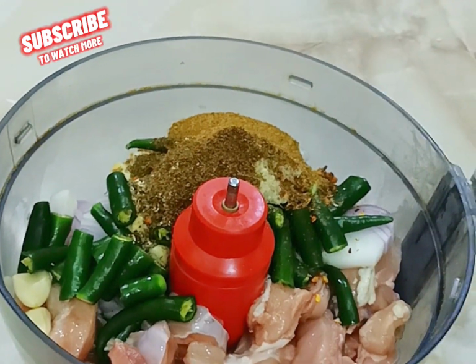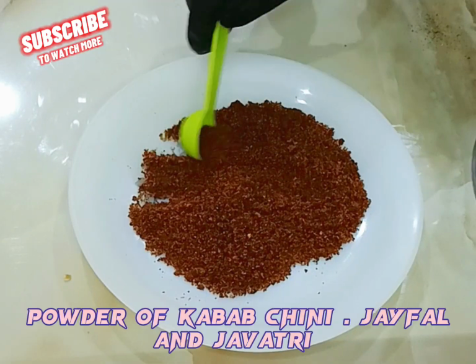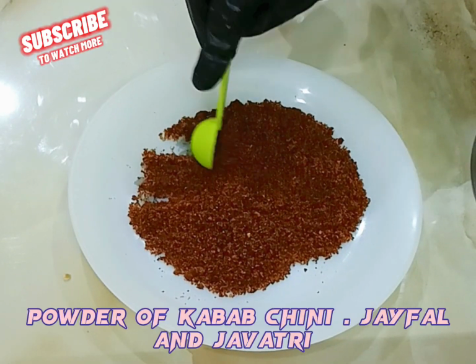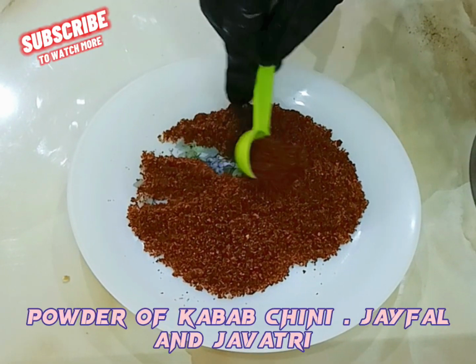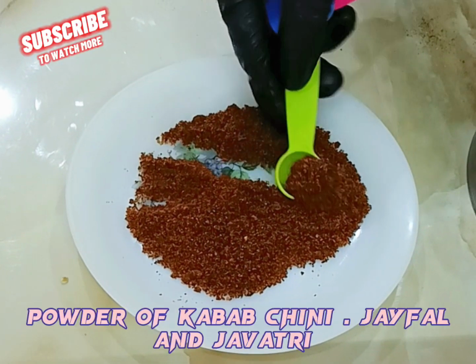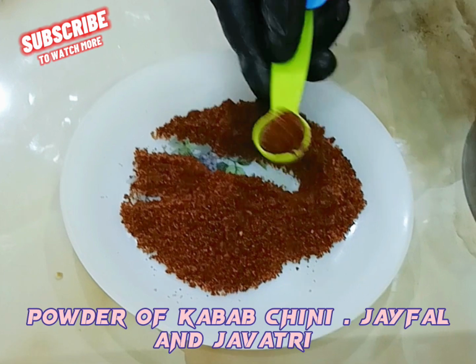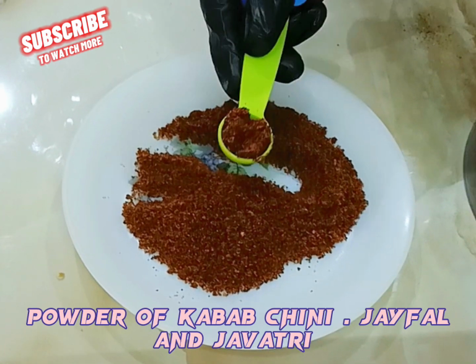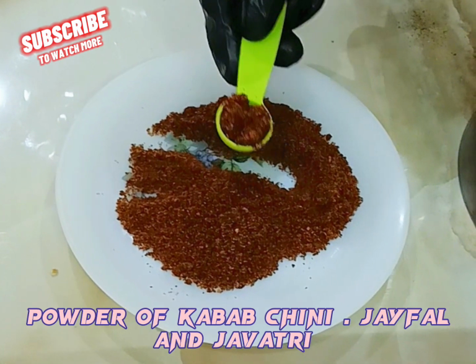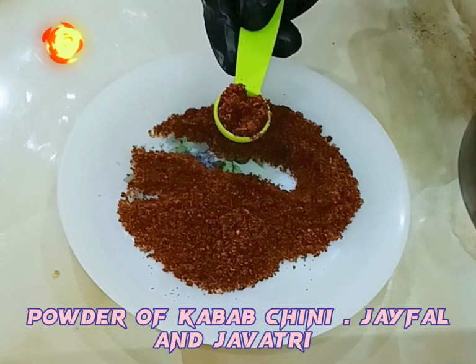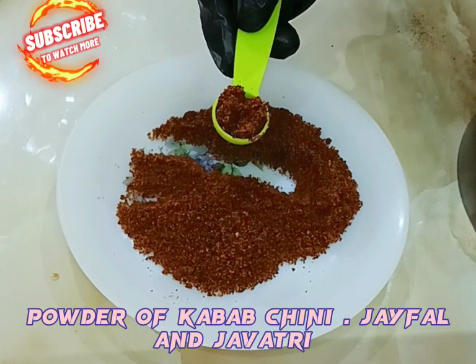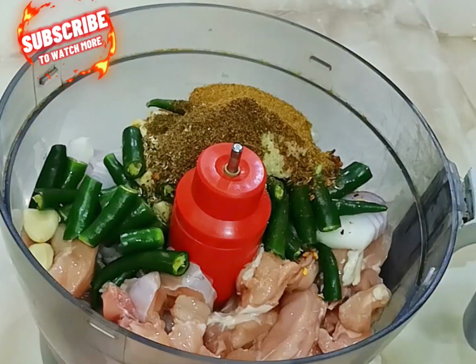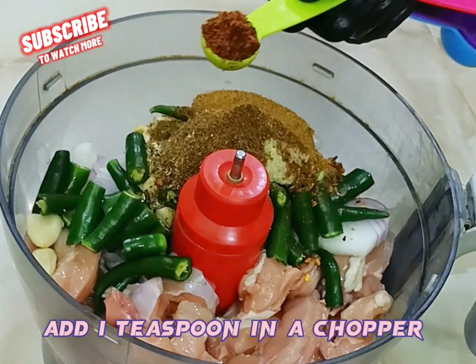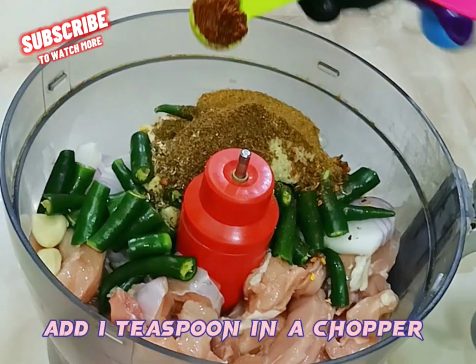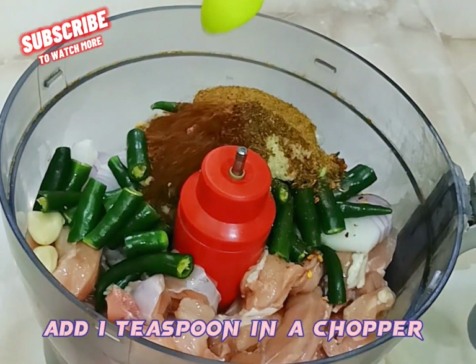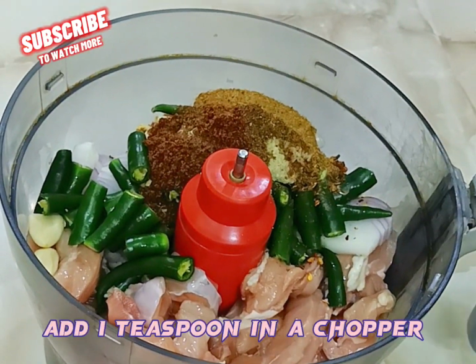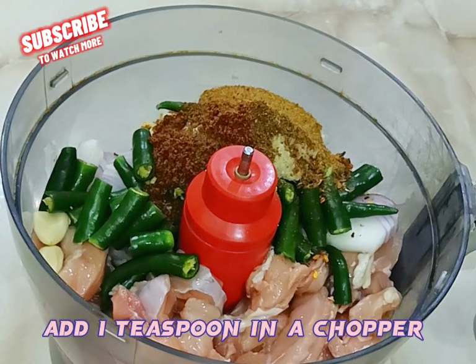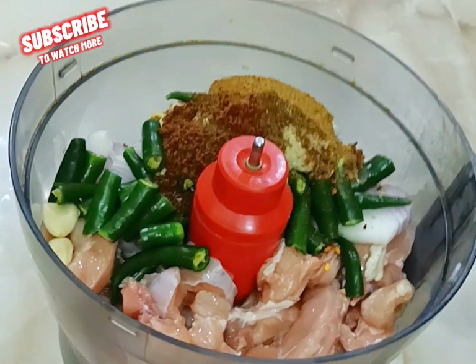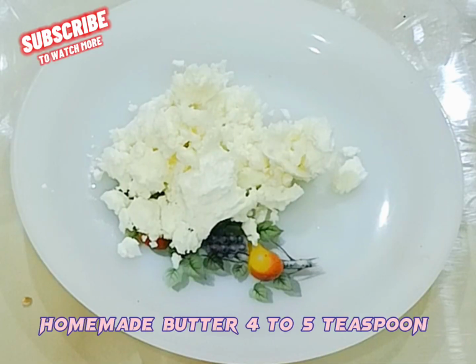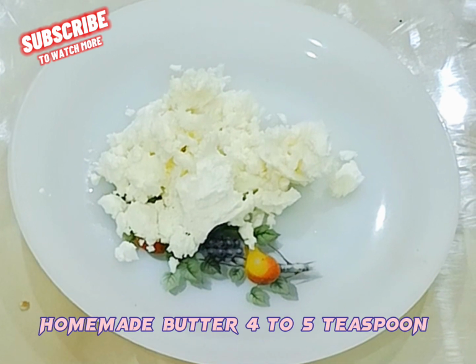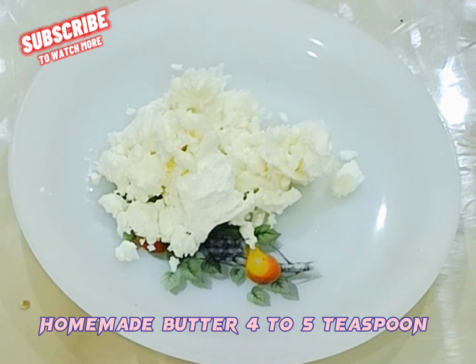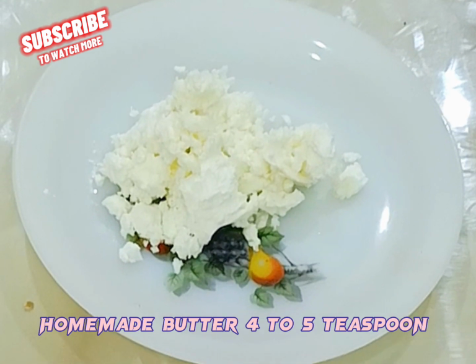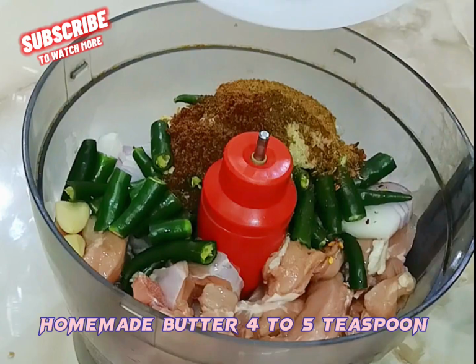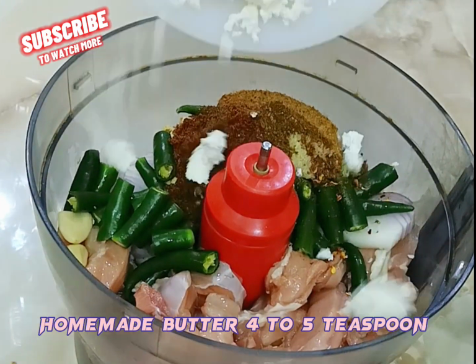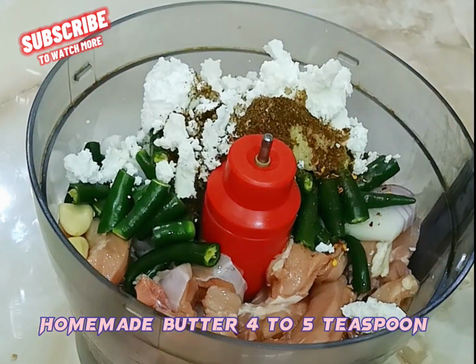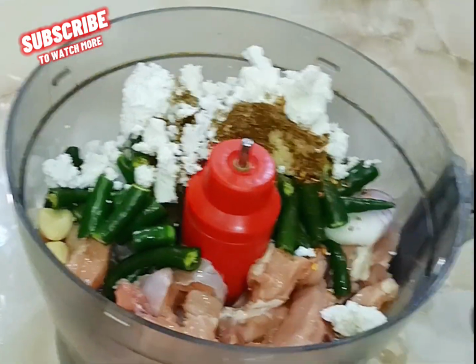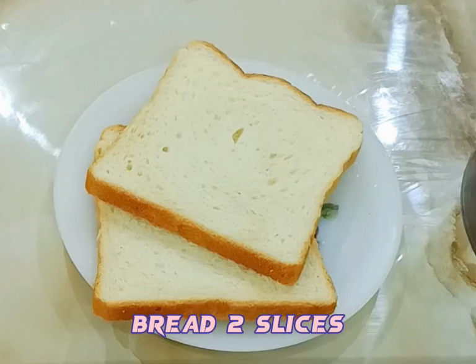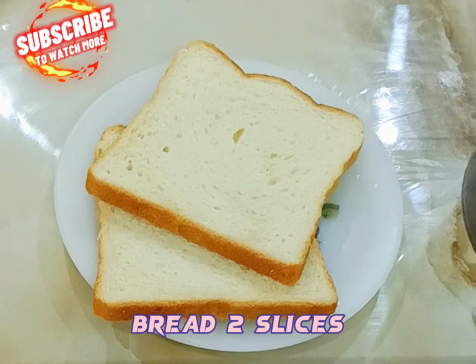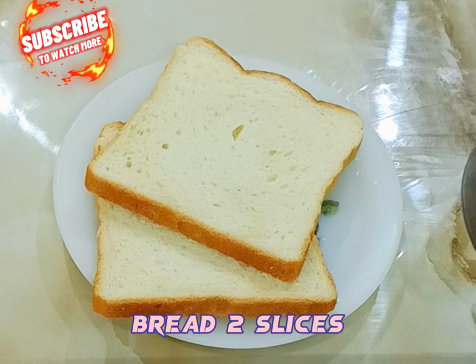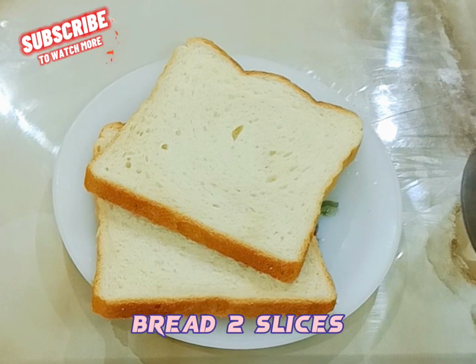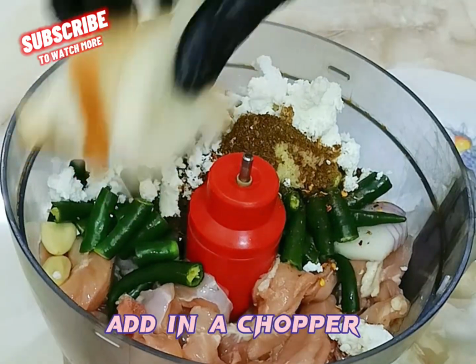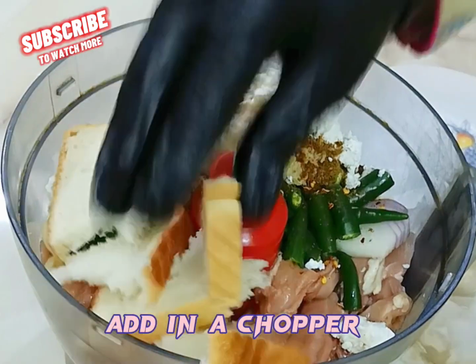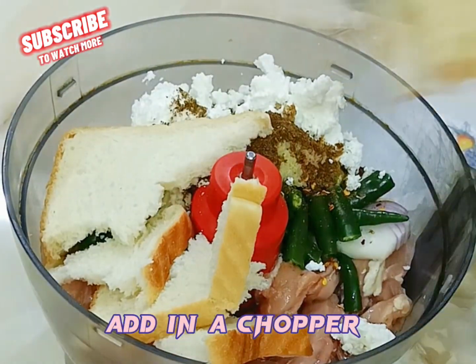Add powder of kebab chini, jaefal (nutmeg), and javatri (mace) — 1 teaspoon total — into the chopper. Then add homemade butter 4 to 5 teaspoon, and 2 slices of bread into the chopper.